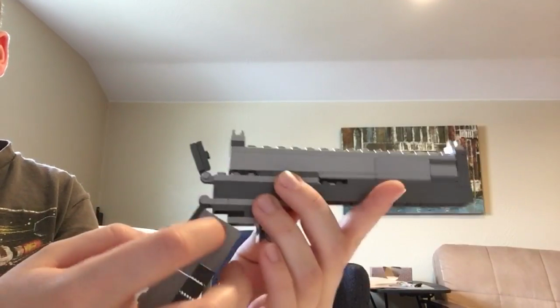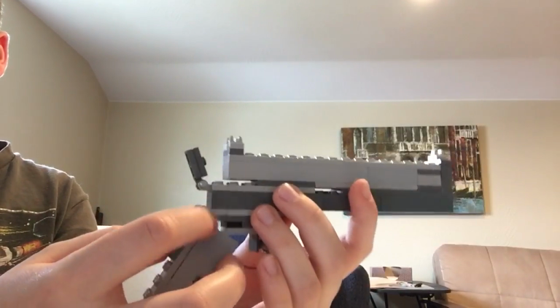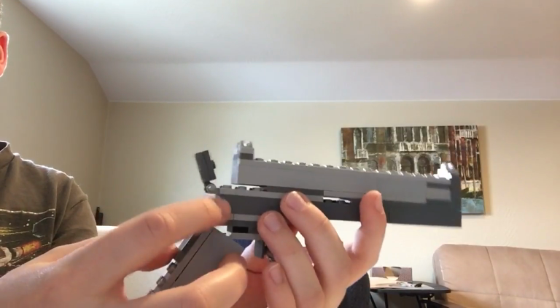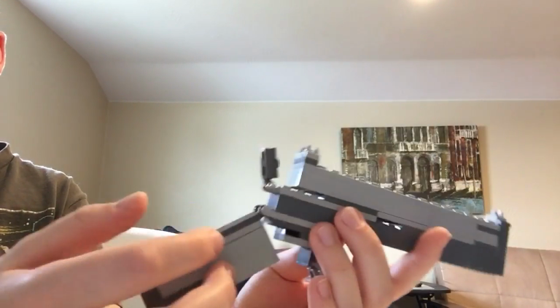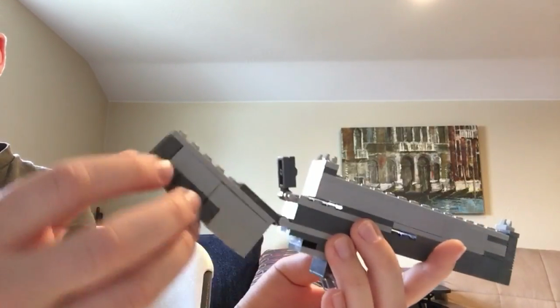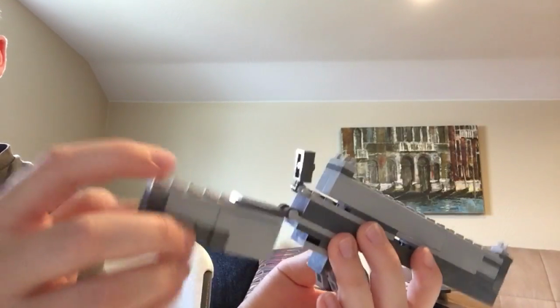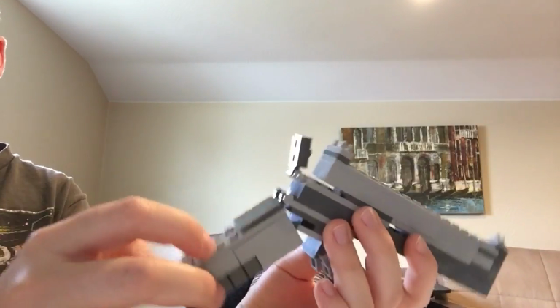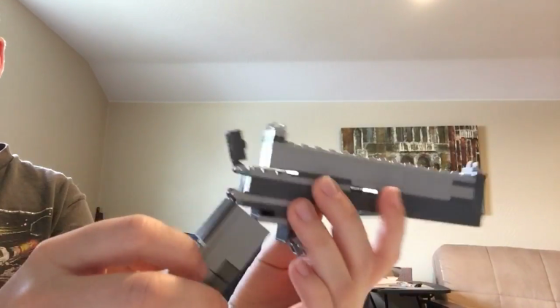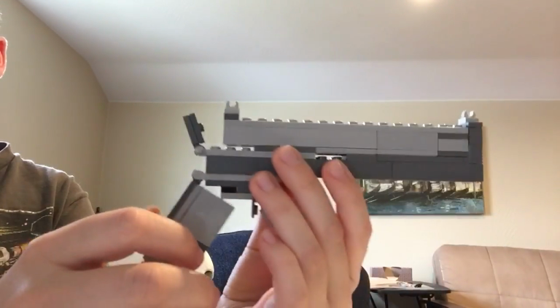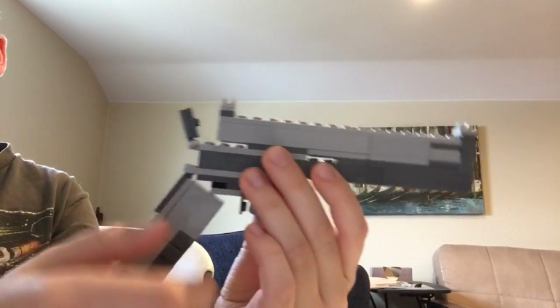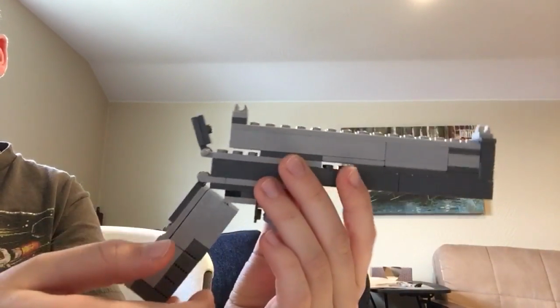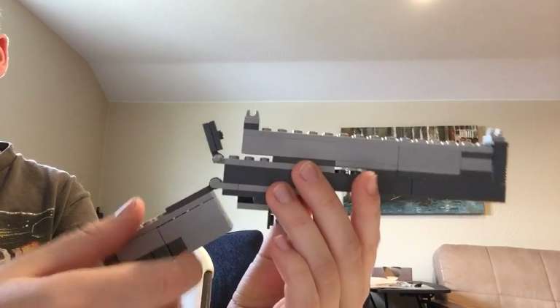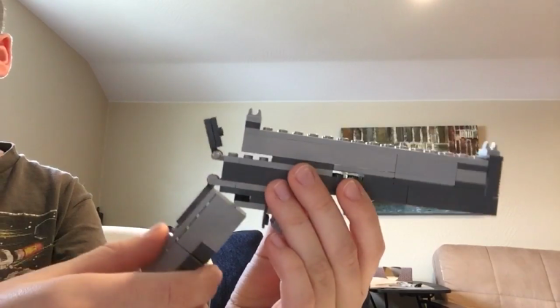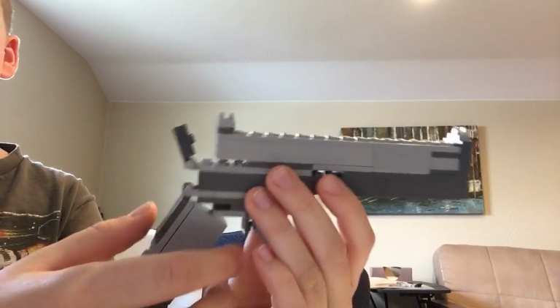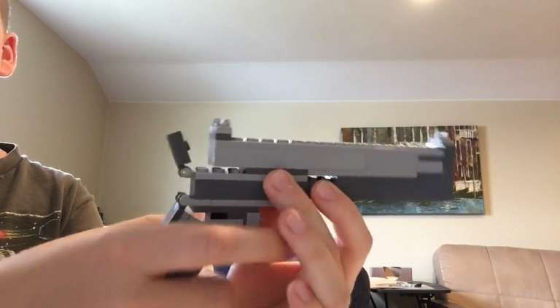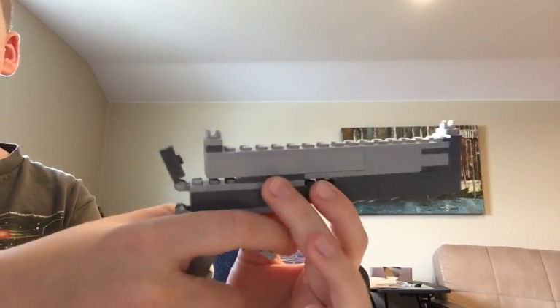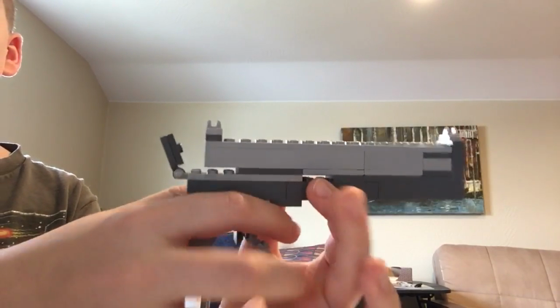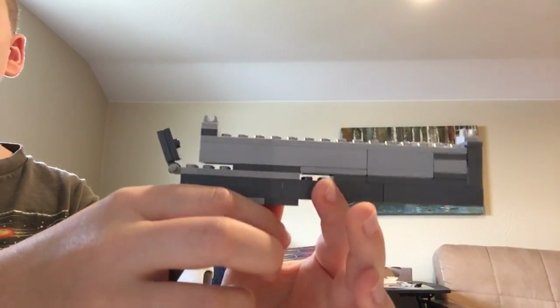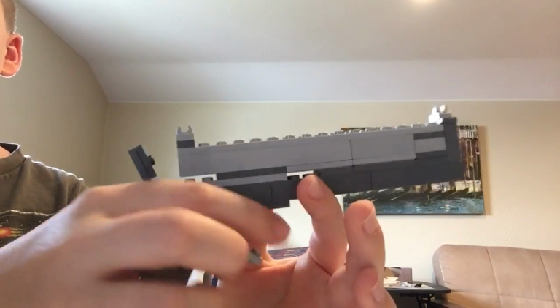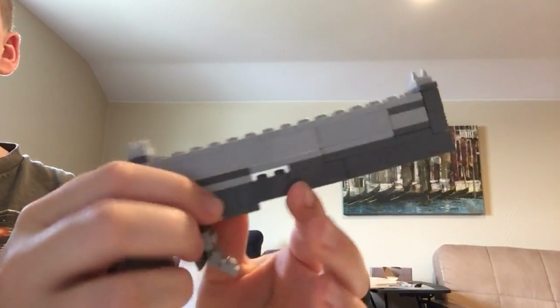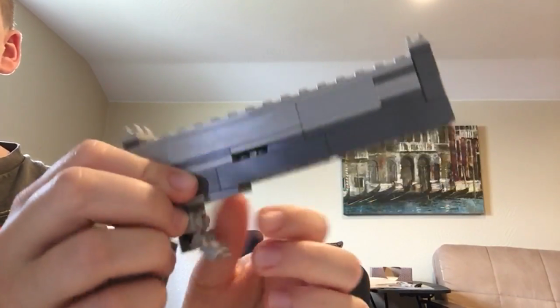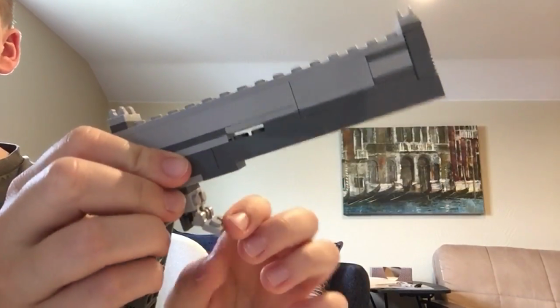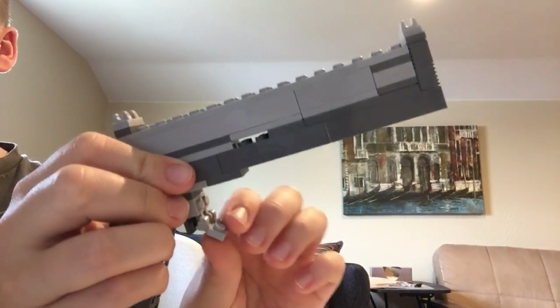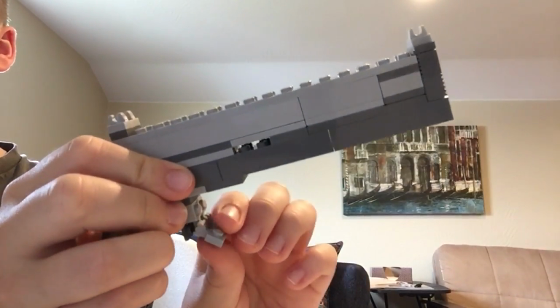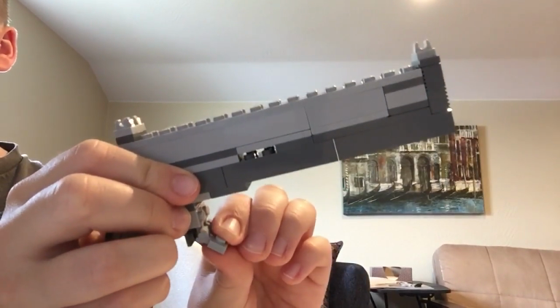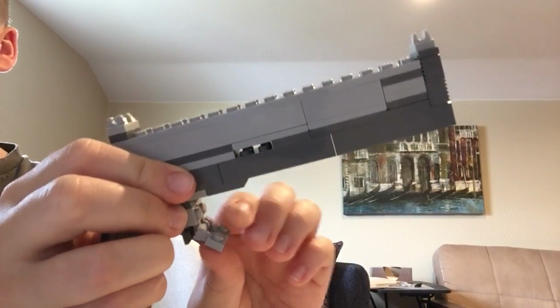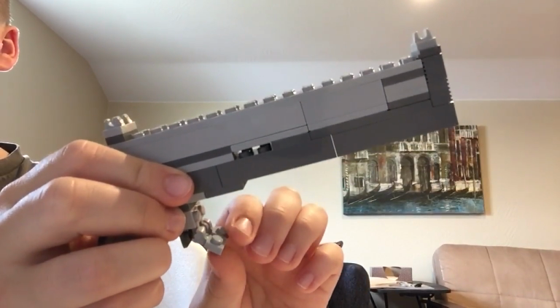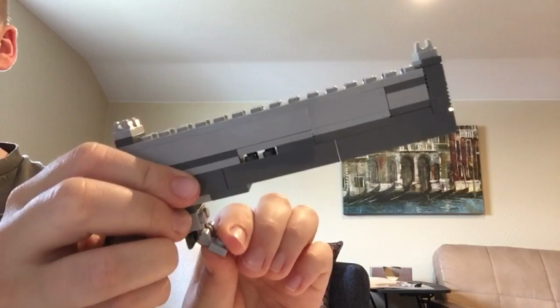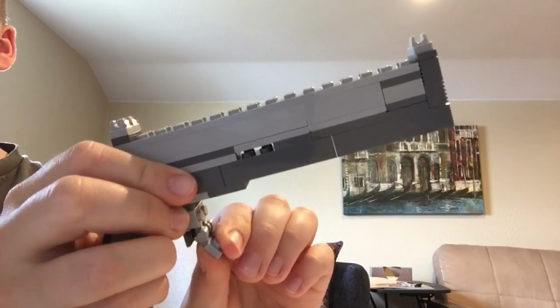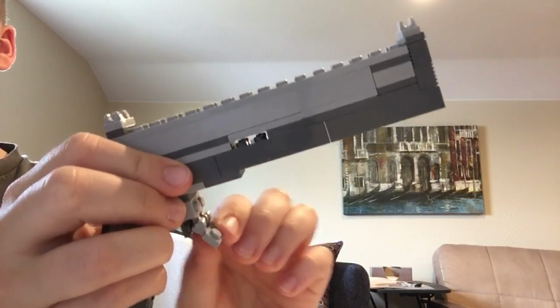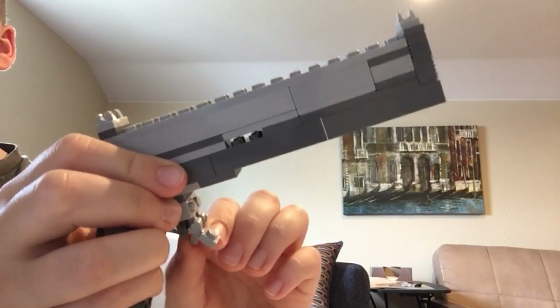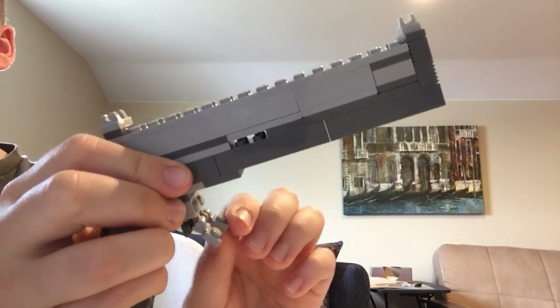This is the grip right here. It is made out of a hinged piece — I wanted to give it that angled effect, so that's why I used that. The trigger is right here and it is made out of two pieces, so they both move on their own.